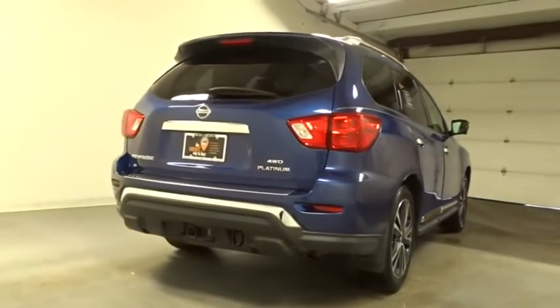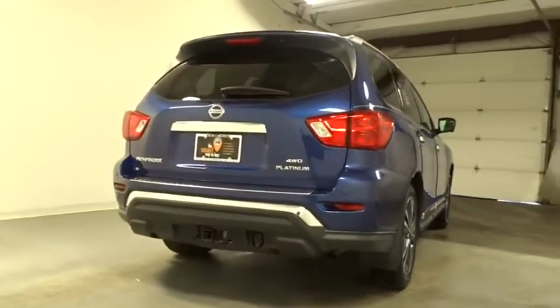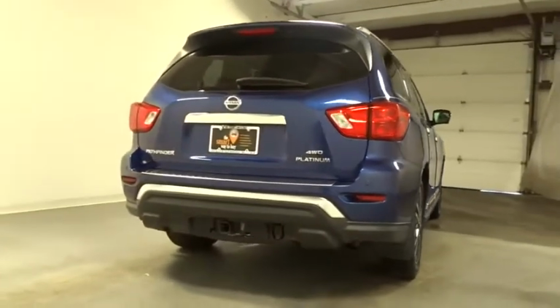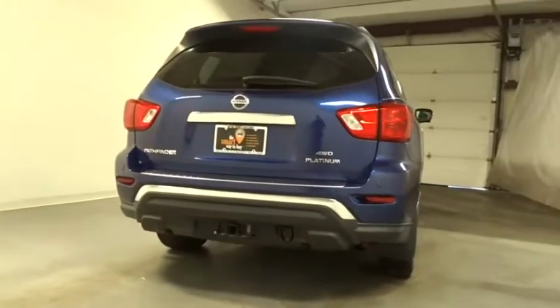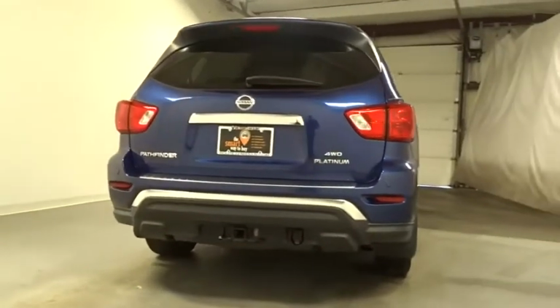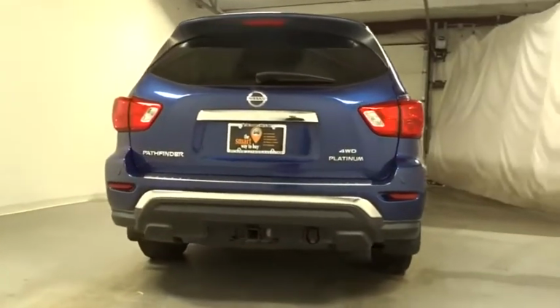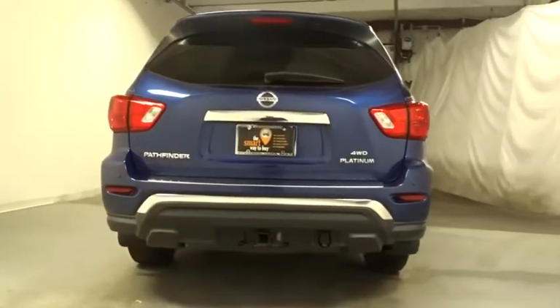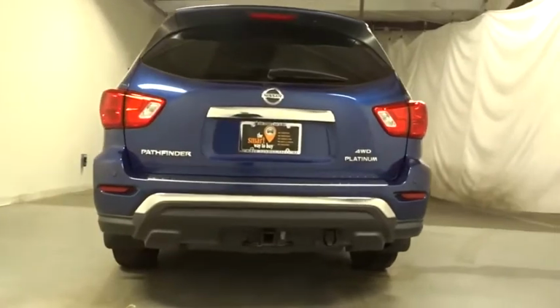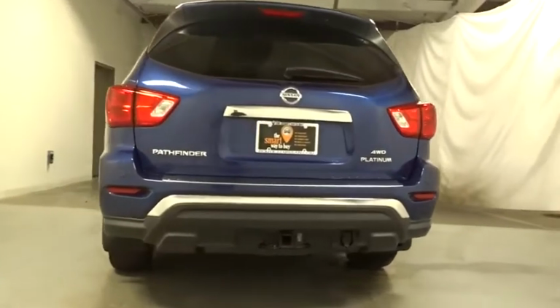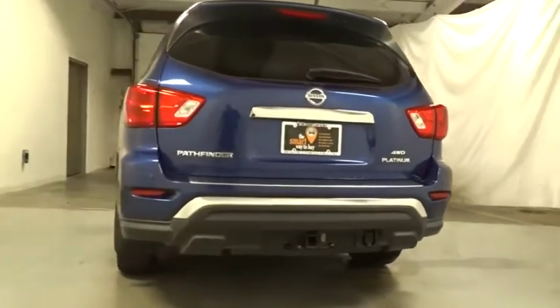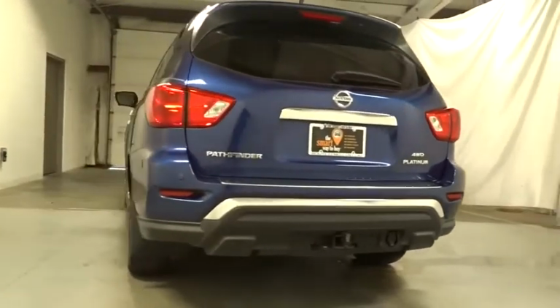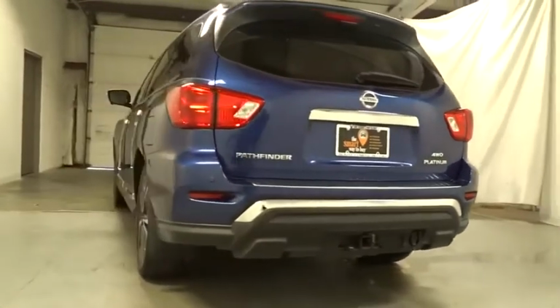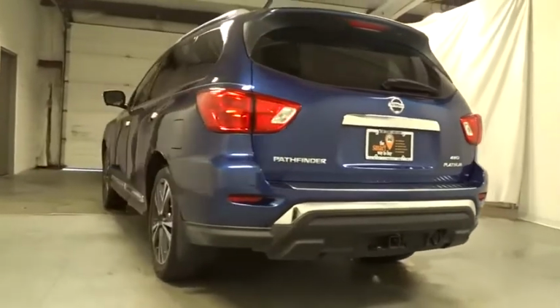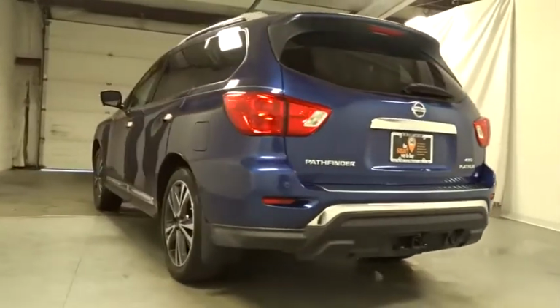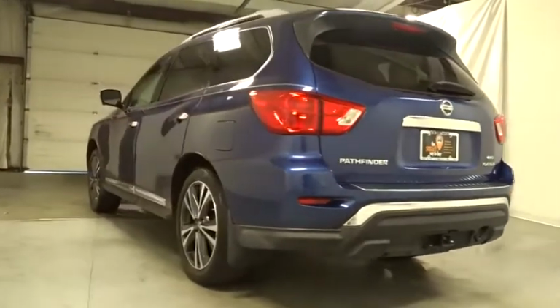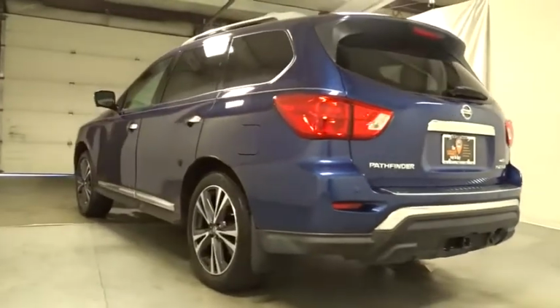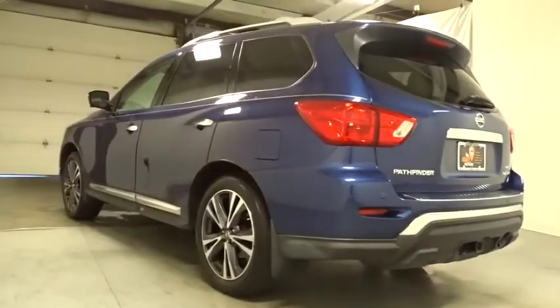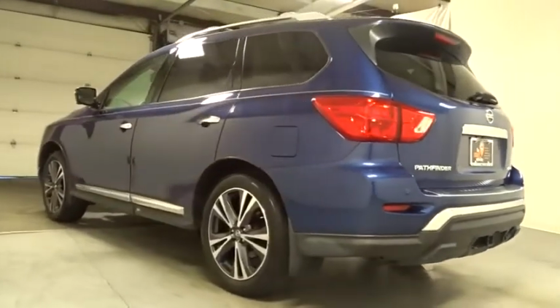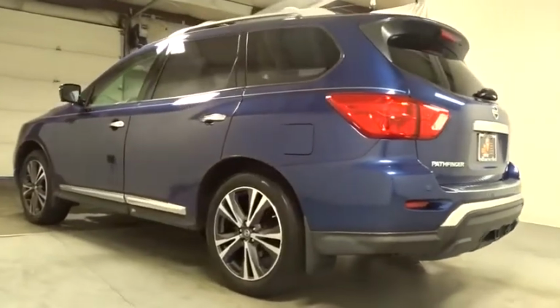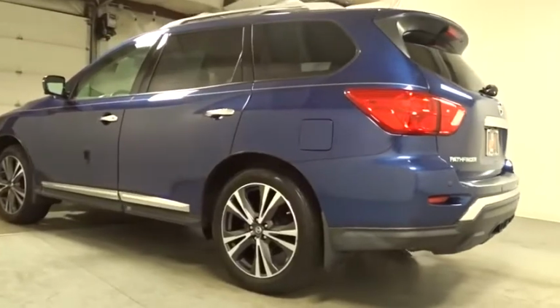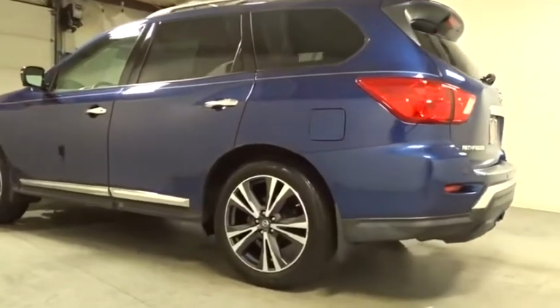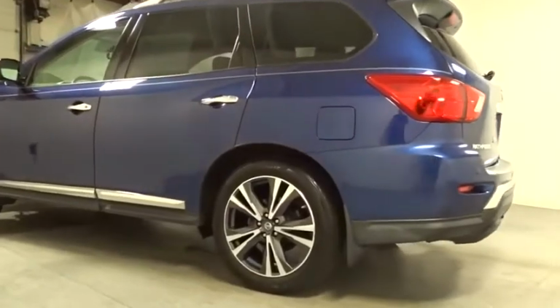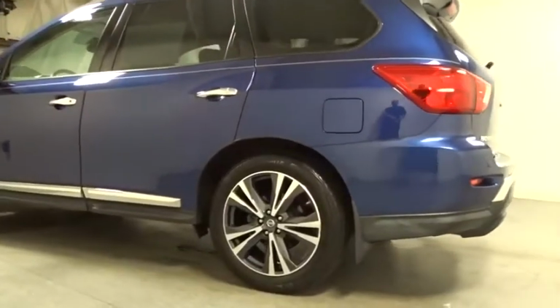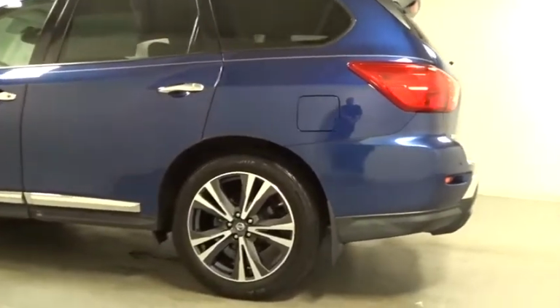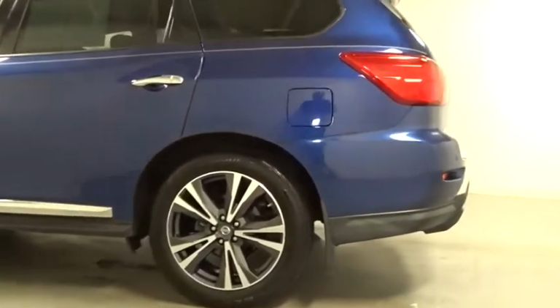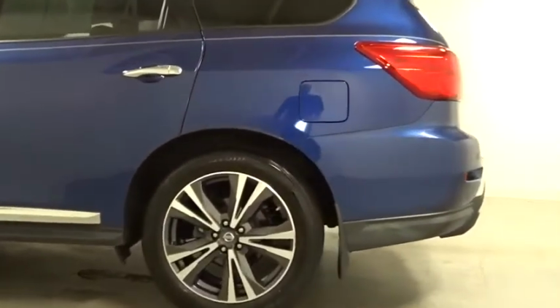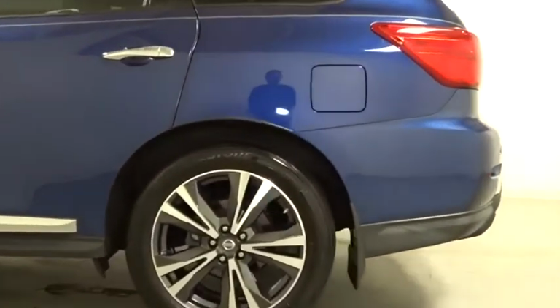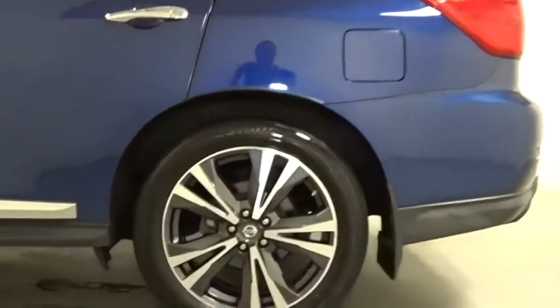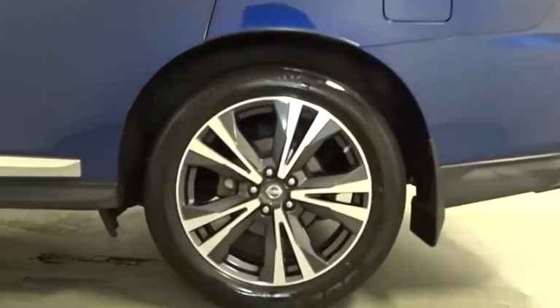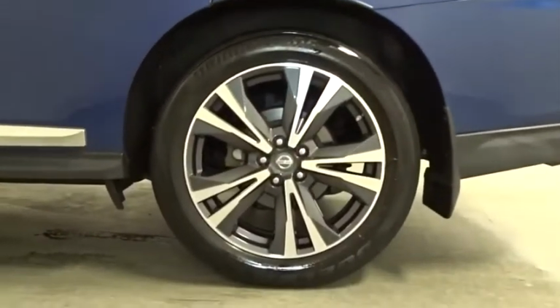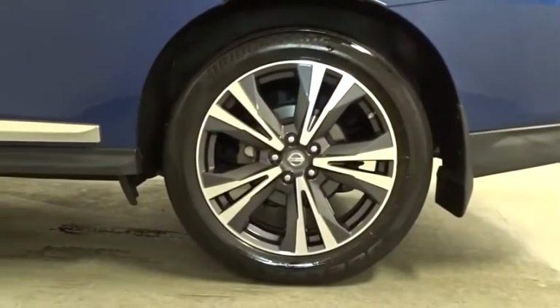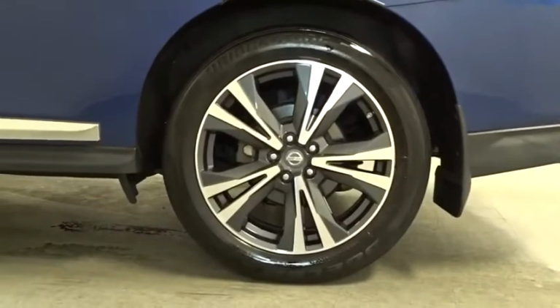Keyless entry, Bluetooth, electronic stability control, fog lights, trip computer, tachometer, outside temperature gauge, leather seat, brake assist, engine immobilizer, tinted glass, power tilting steering wheel.